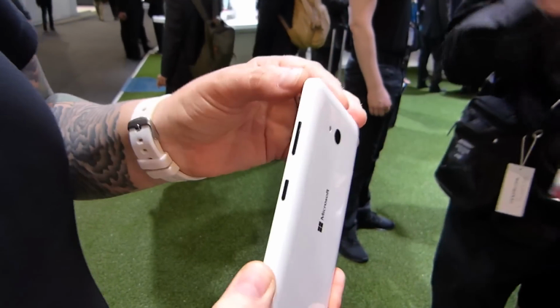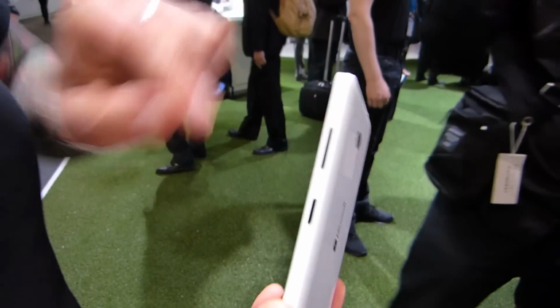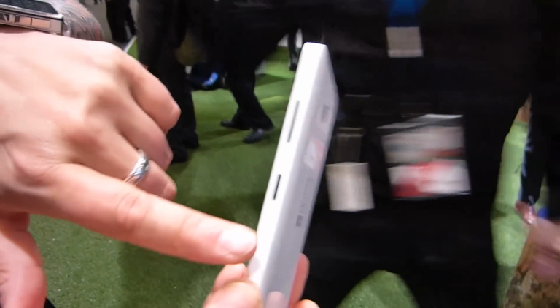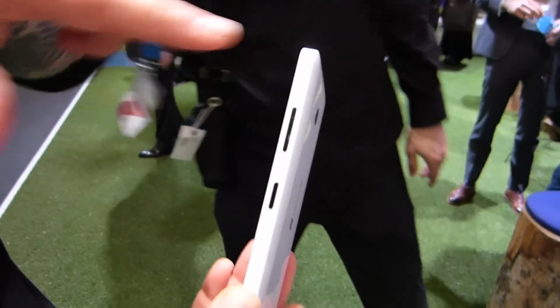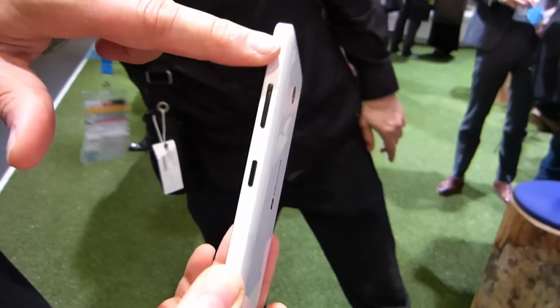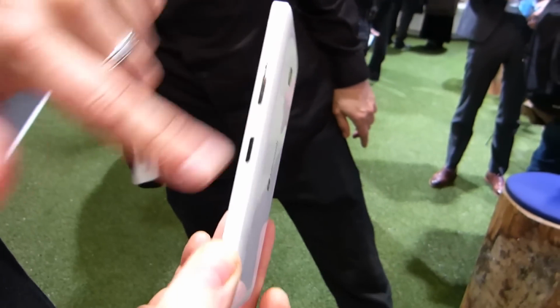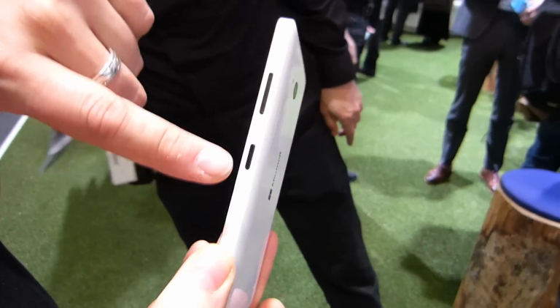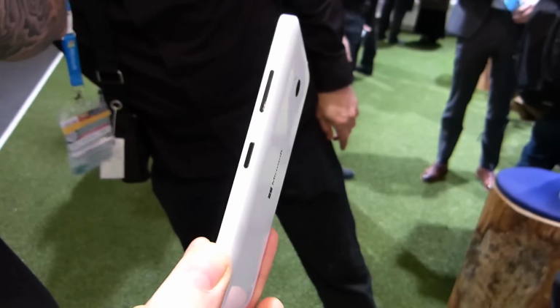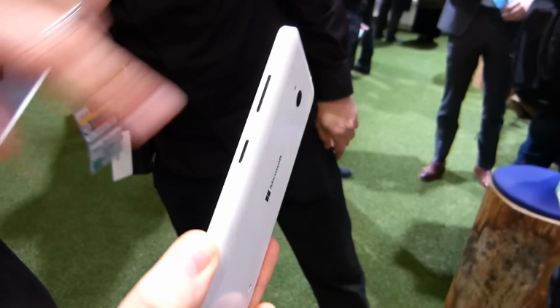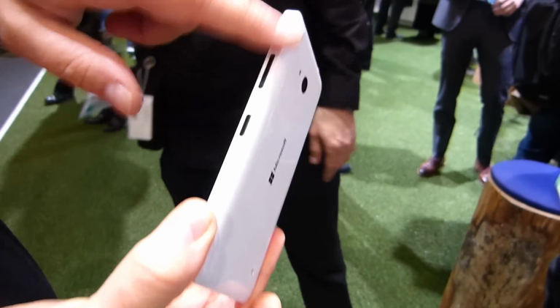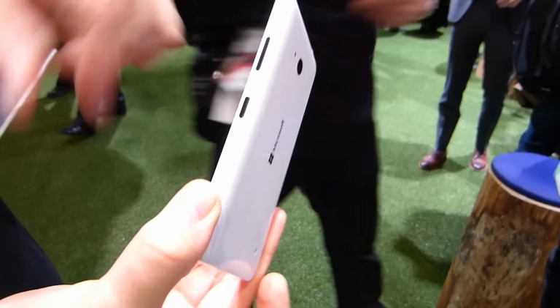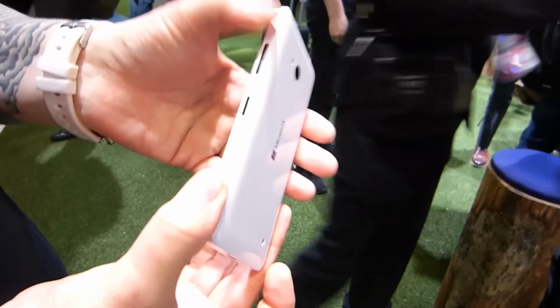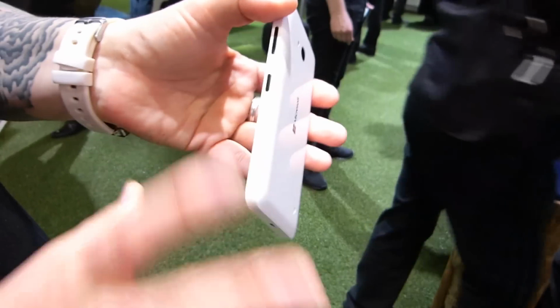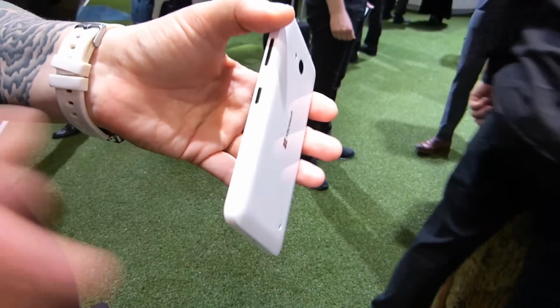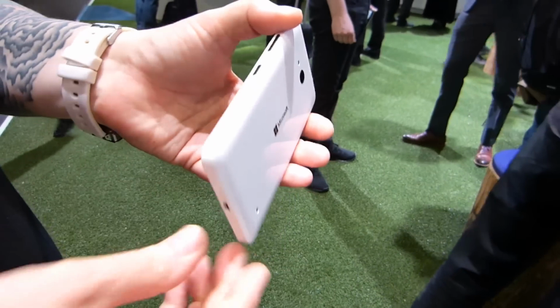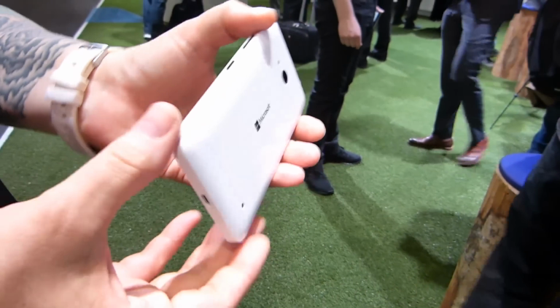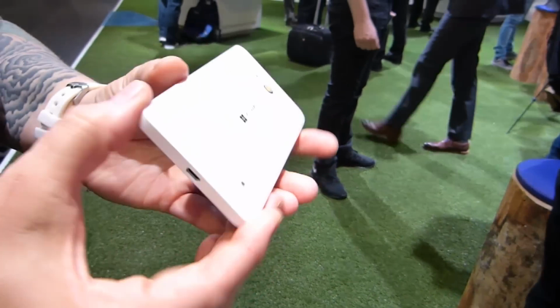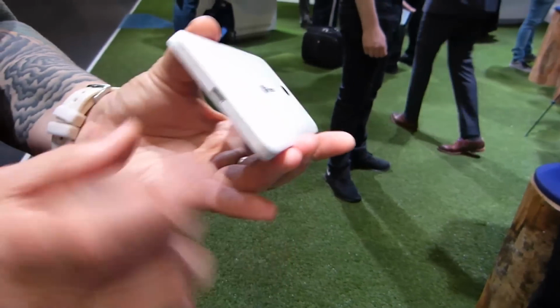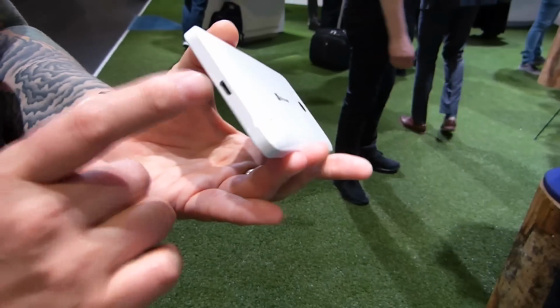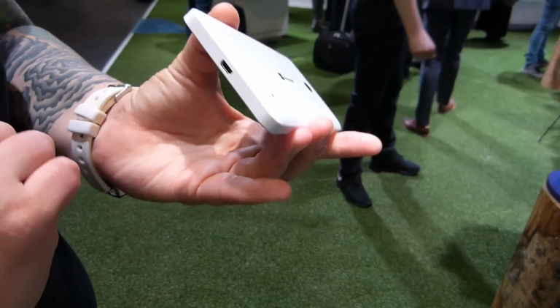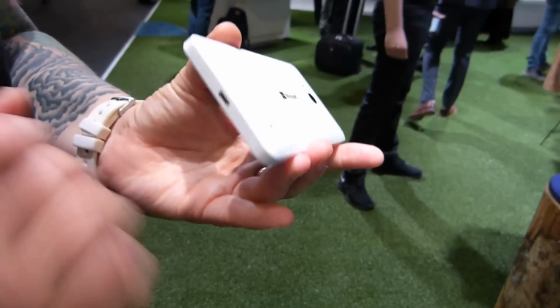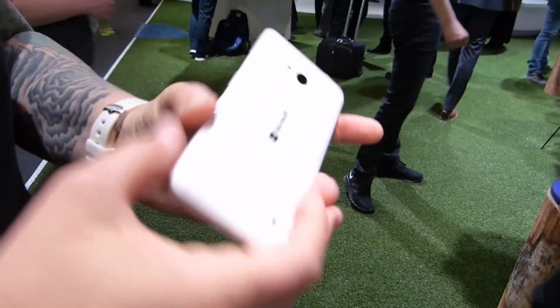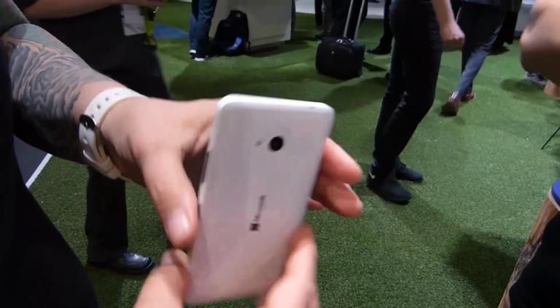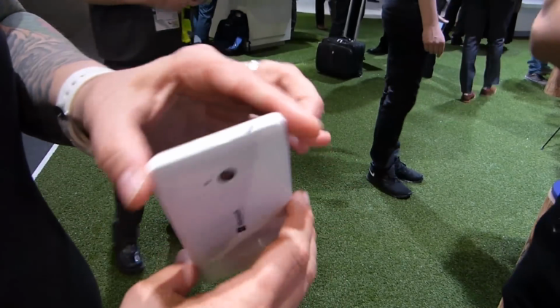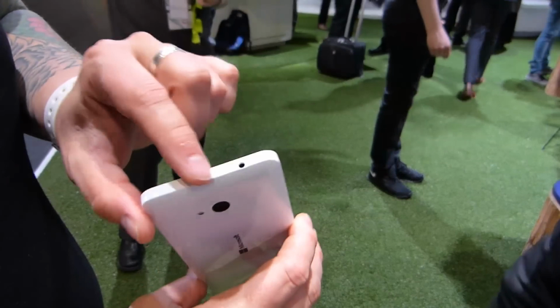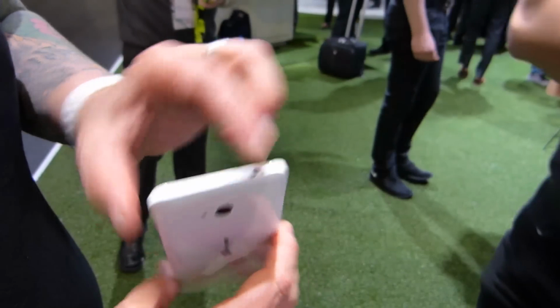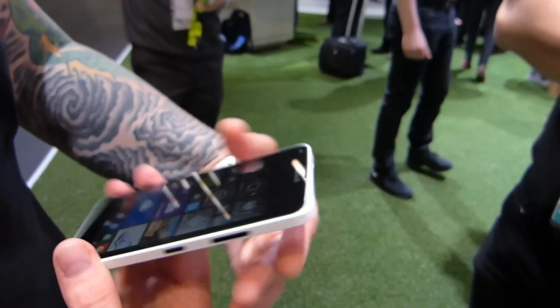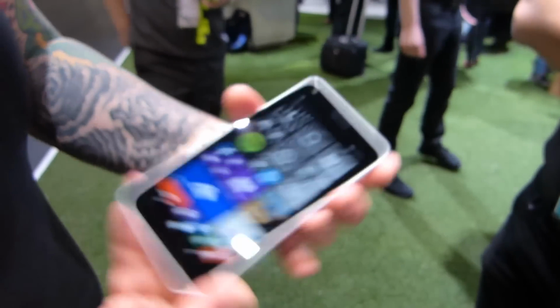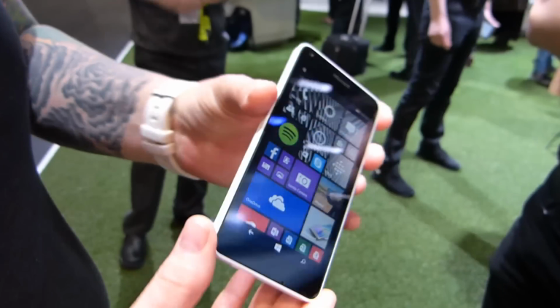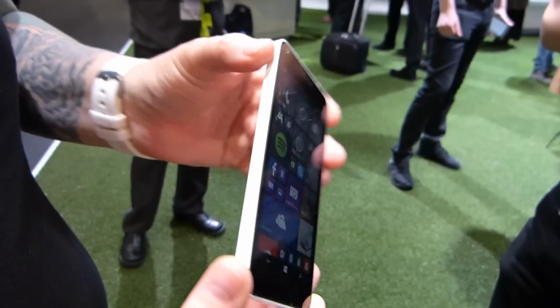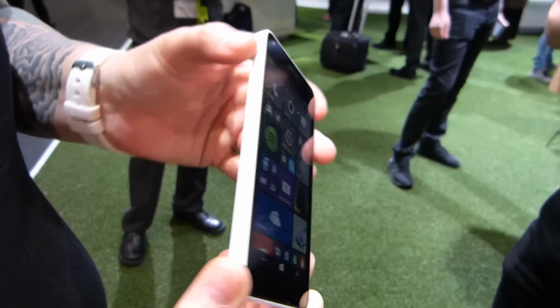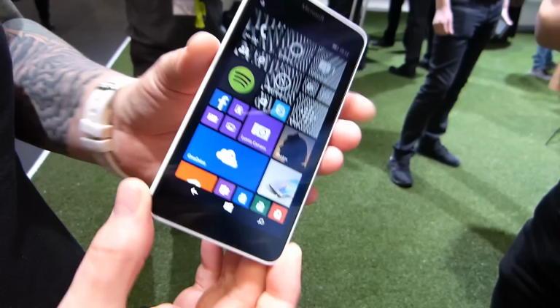On the side you have the volume rocker and power lock key in a nice contrasting black color. There's no dedicated camera key. Micro USB is at the bottom, headphone jack on top, and nothing on the left-hand side.